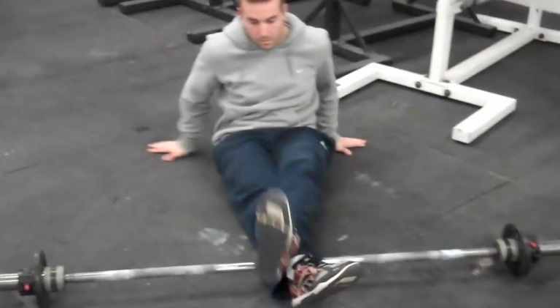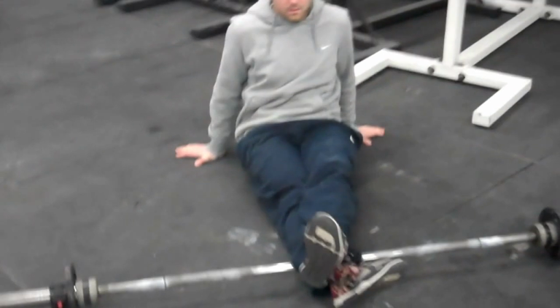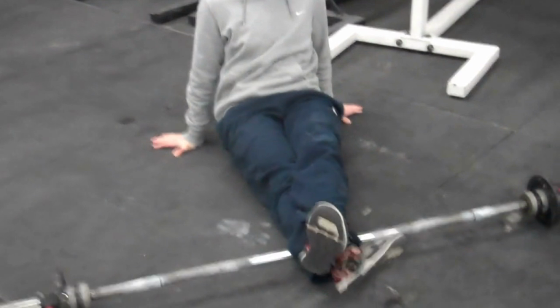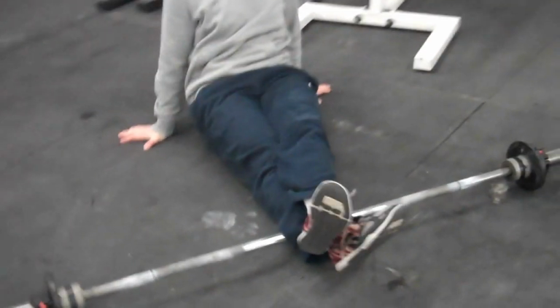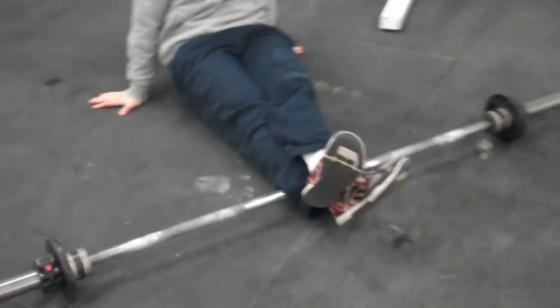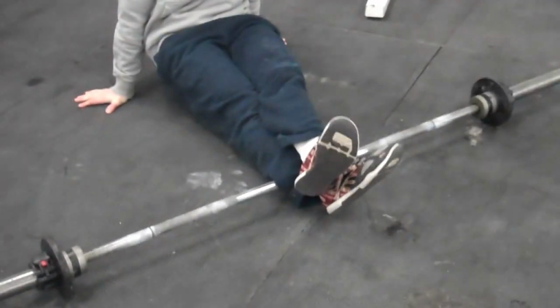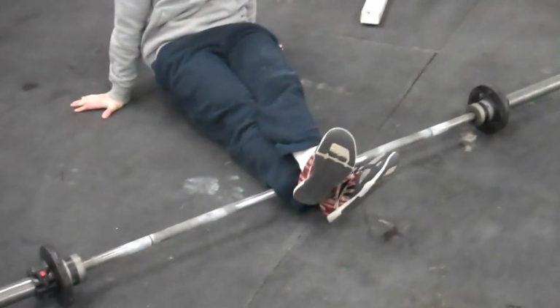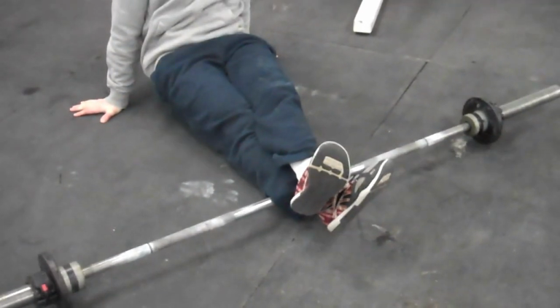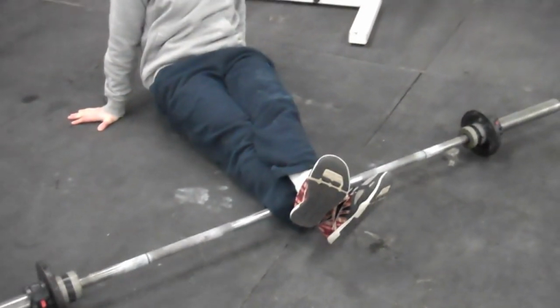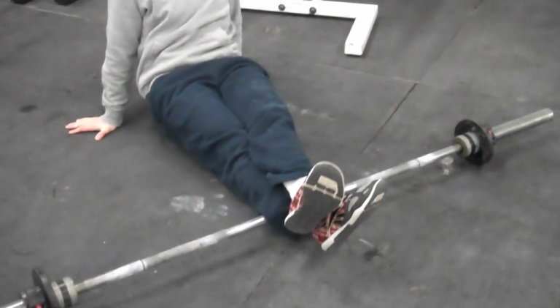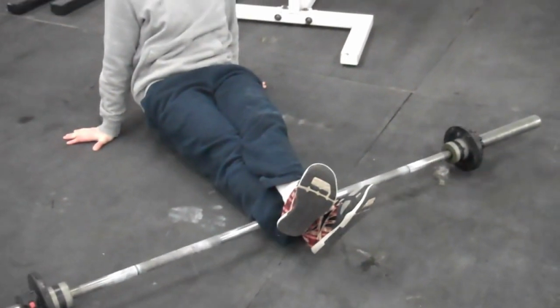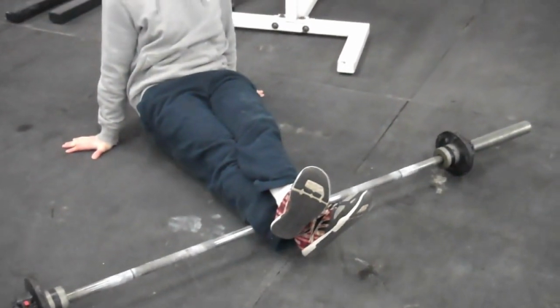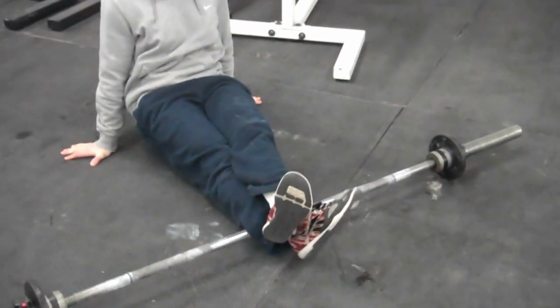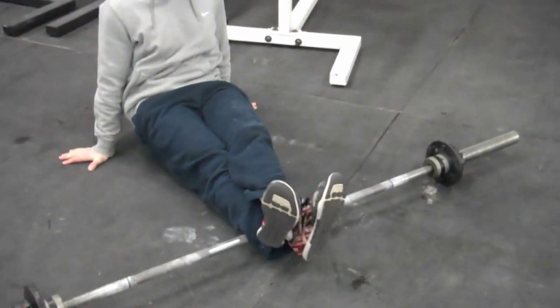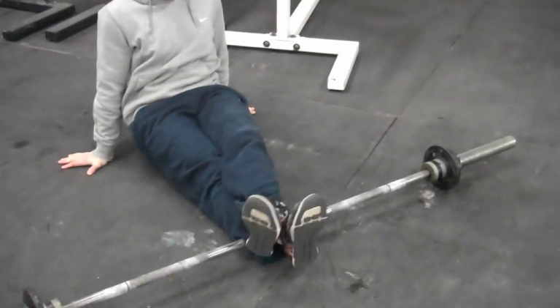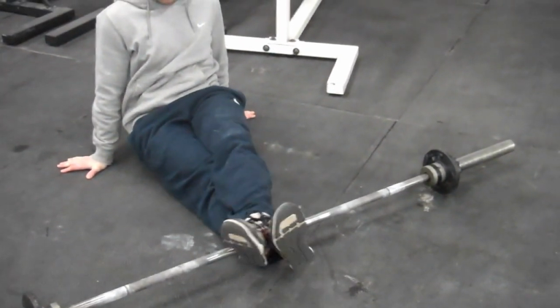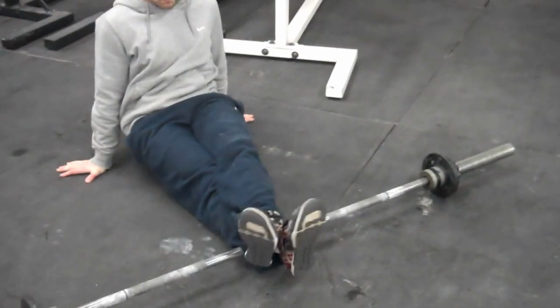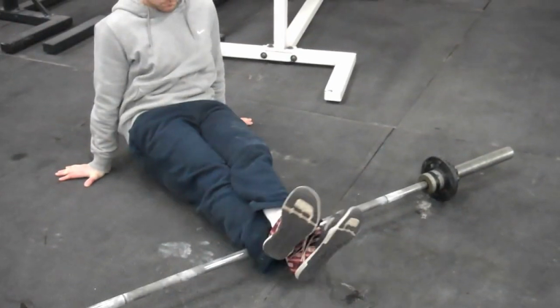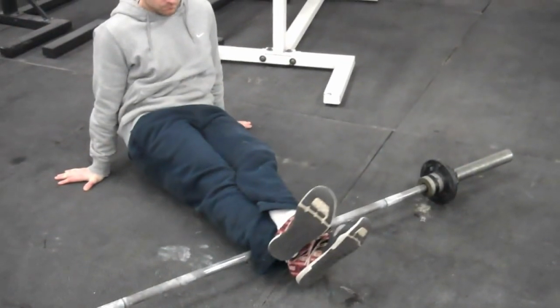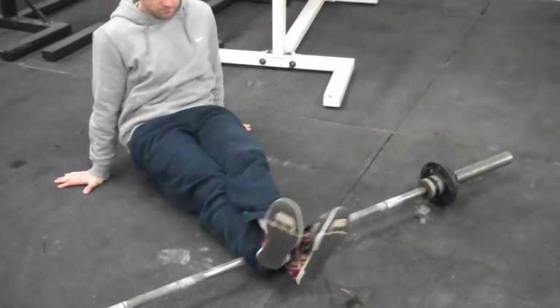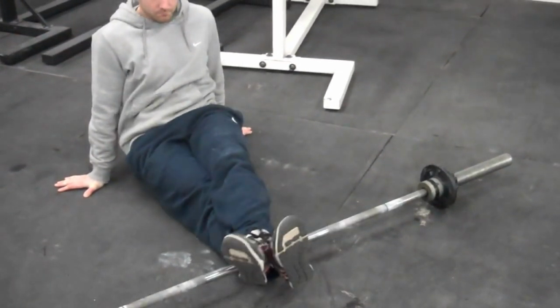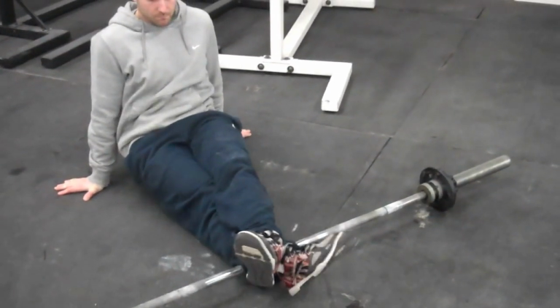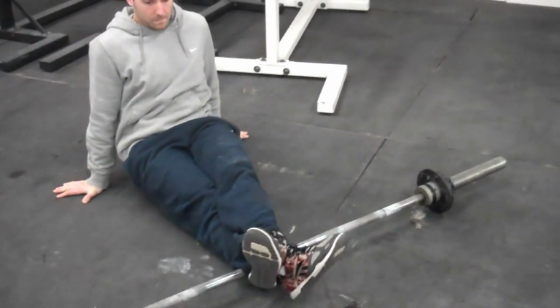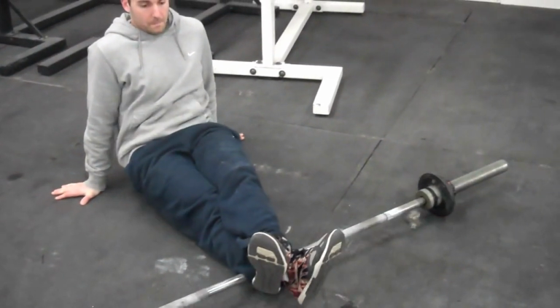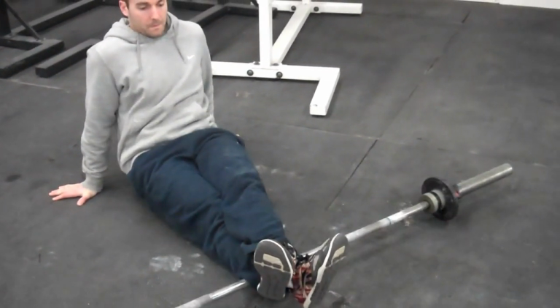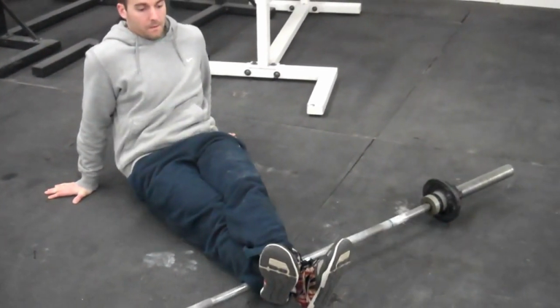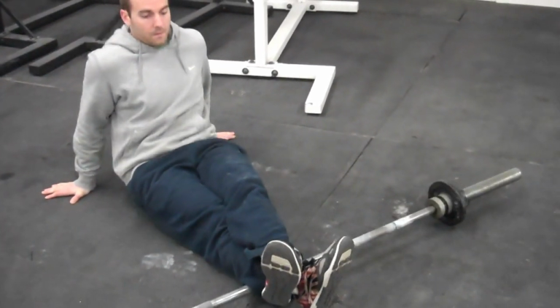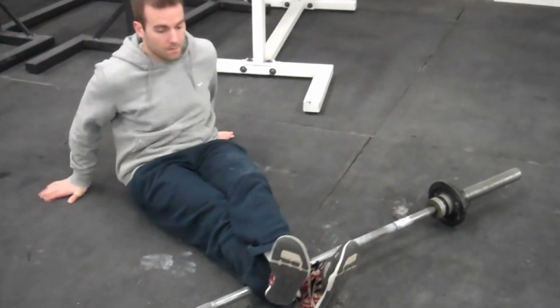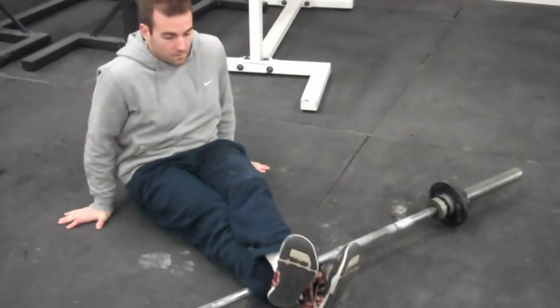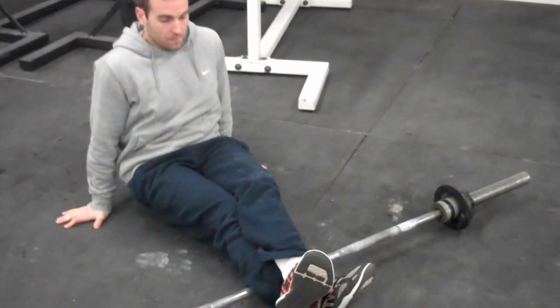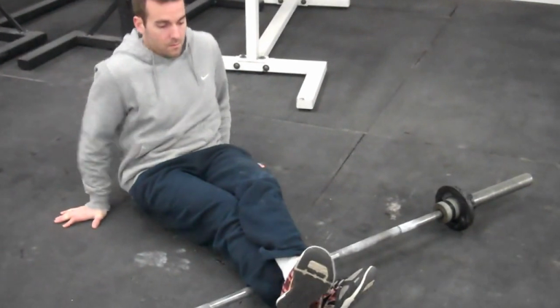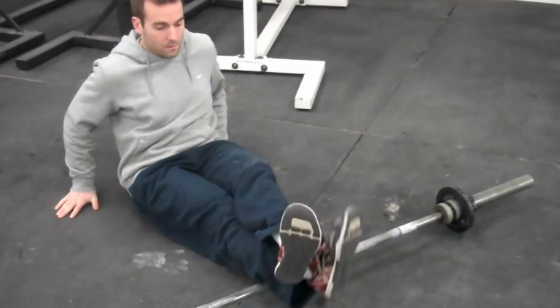Starting on his Achilles area, the lower calf, kind of loosening up those heel cords. Dig in, moving side to side, wiggling his feet around. Going to the inside, outside, just looking for any tight spots, applying pressure.